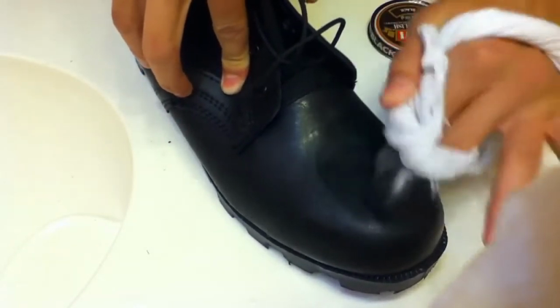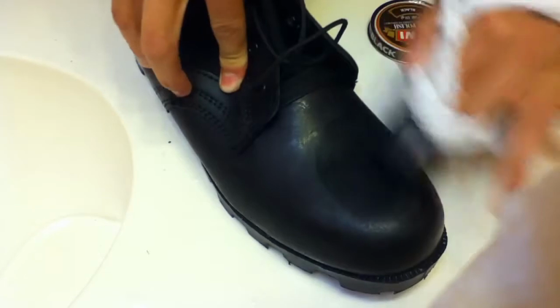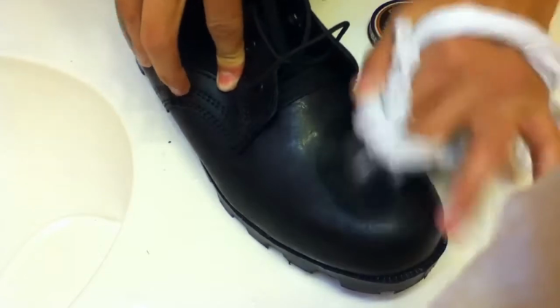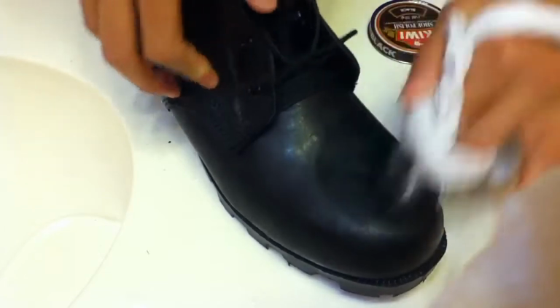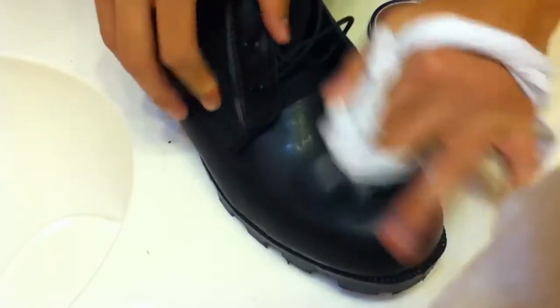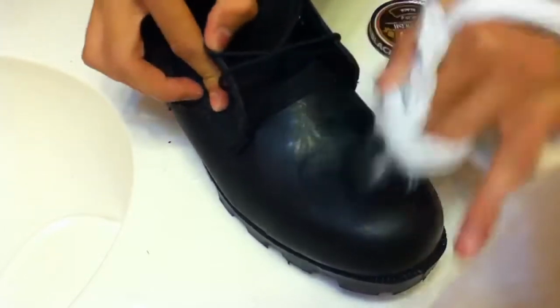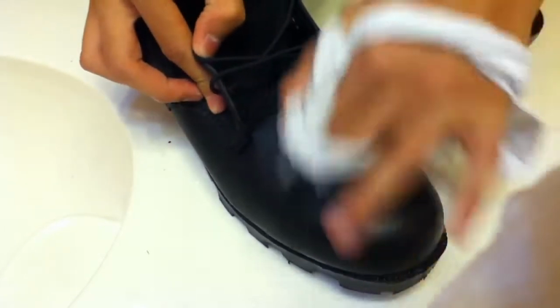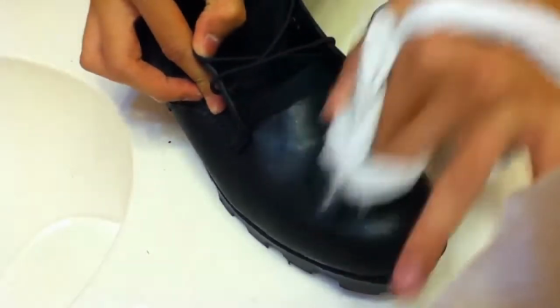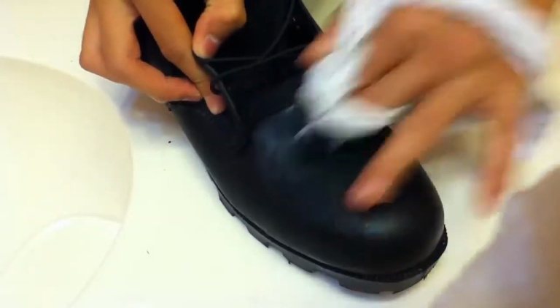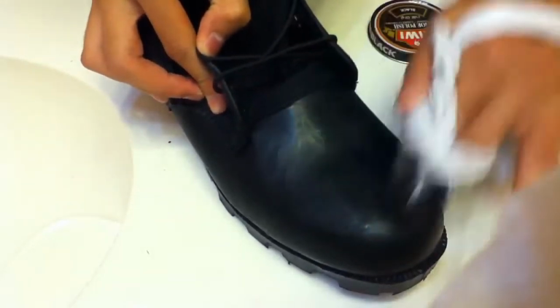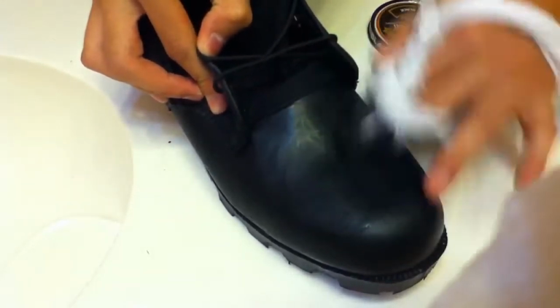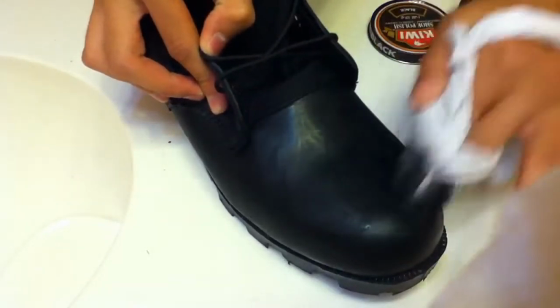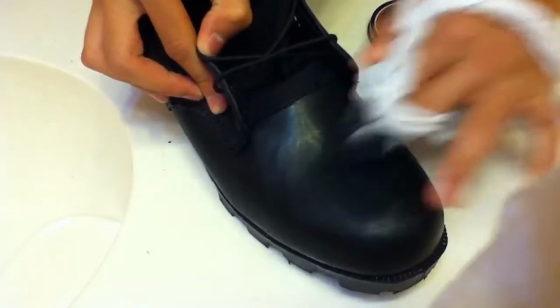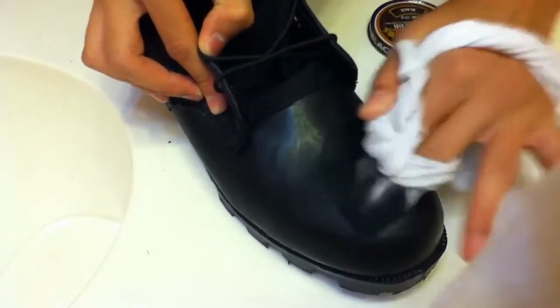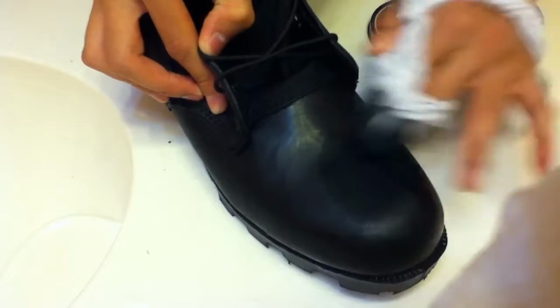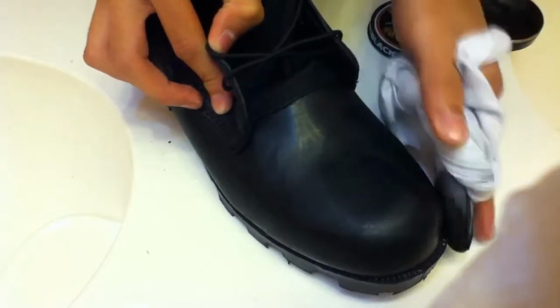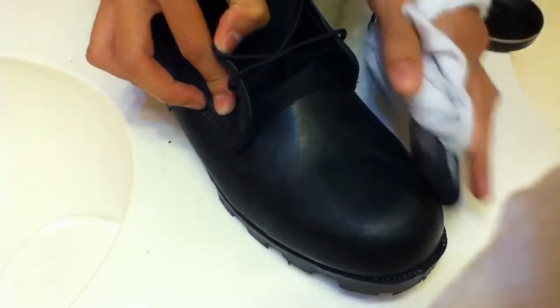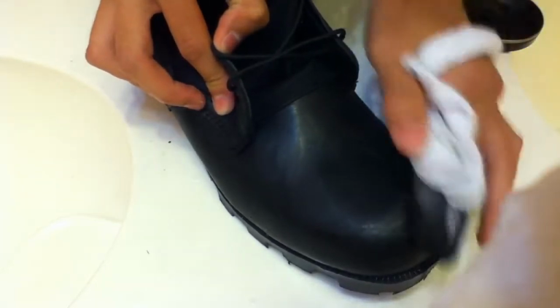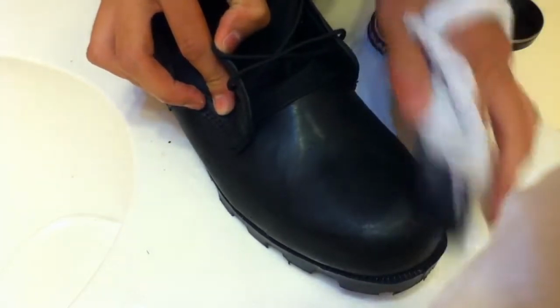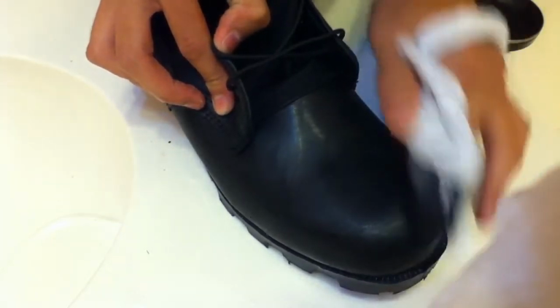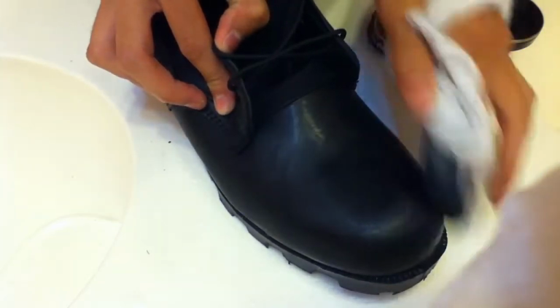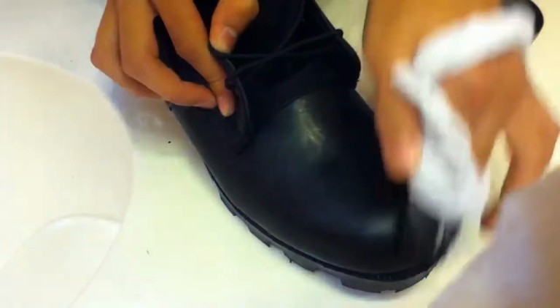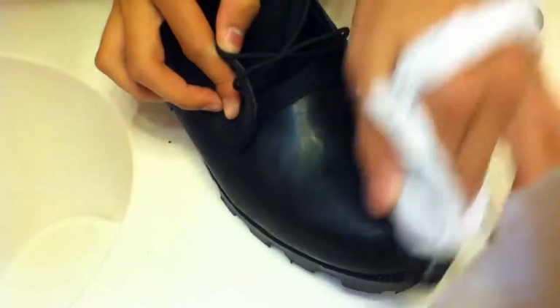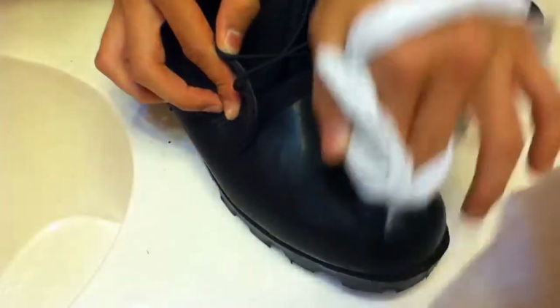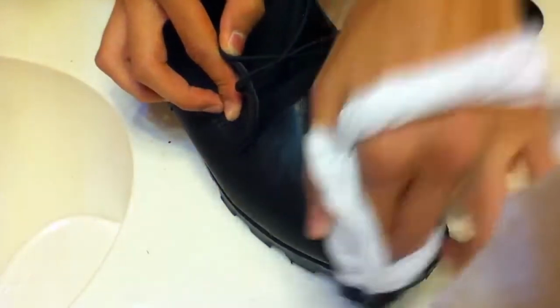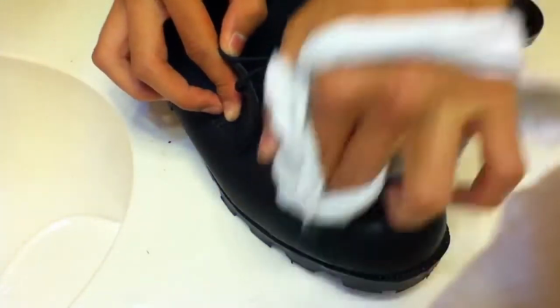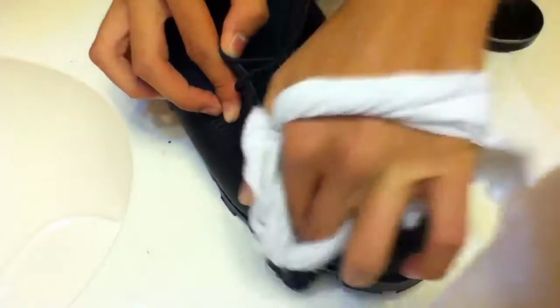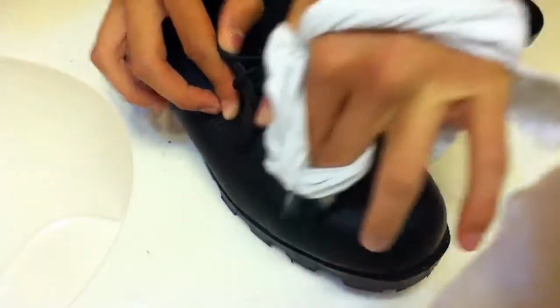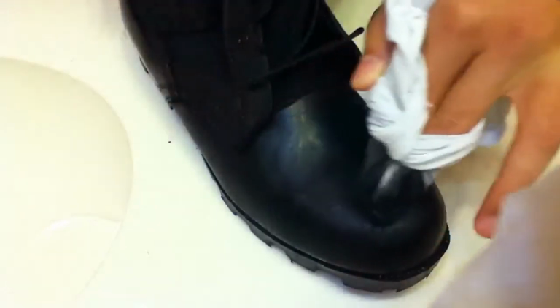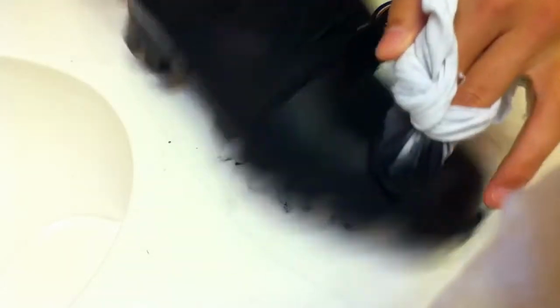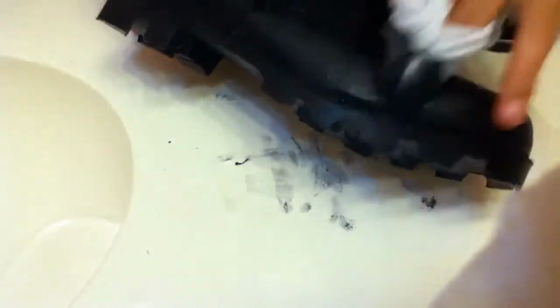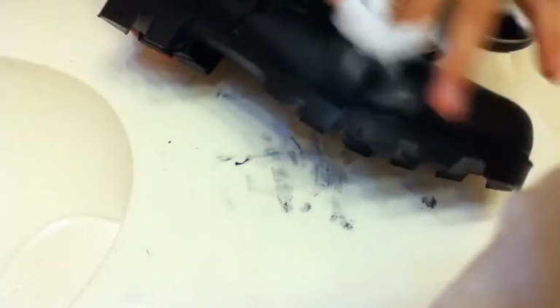And as you can see, this is starting to dry up a little bit and it's starting to shine again — just a little bit. It's not quite dry enough yet, so you just gotta keep rubbing it.